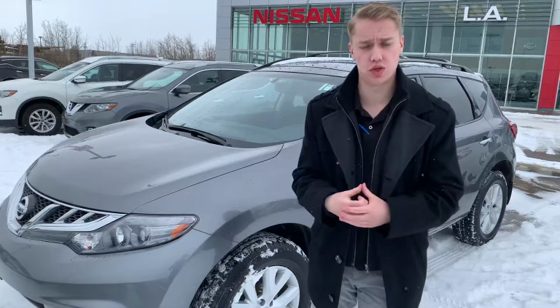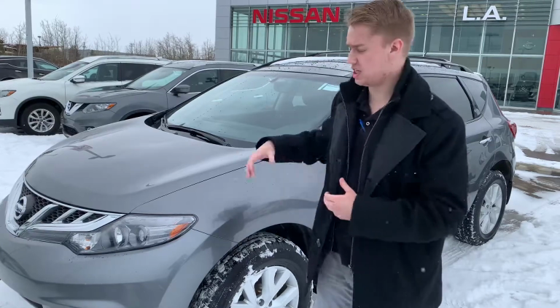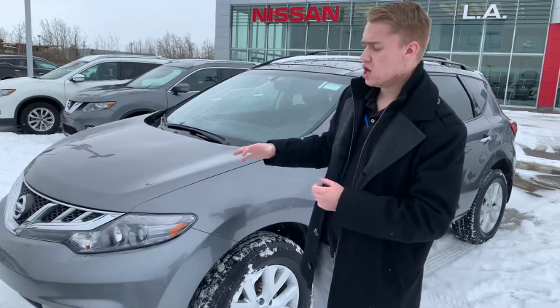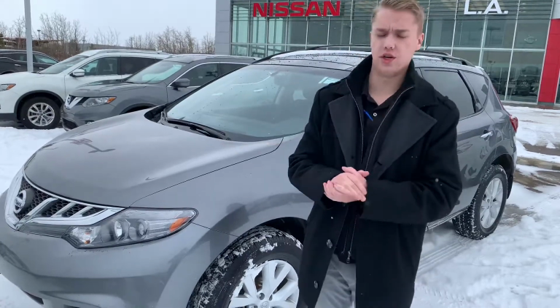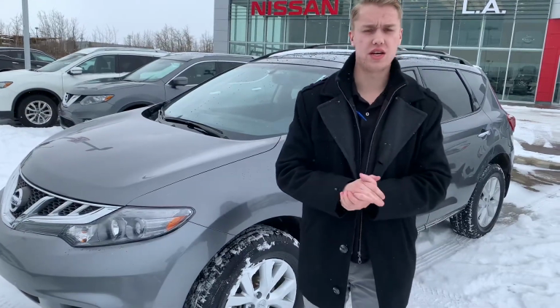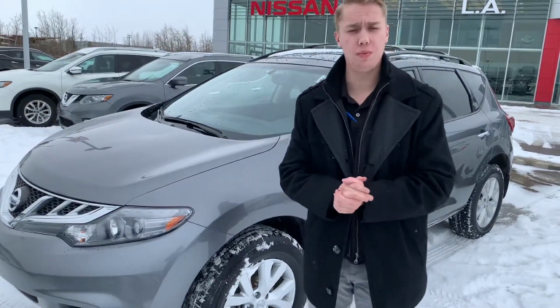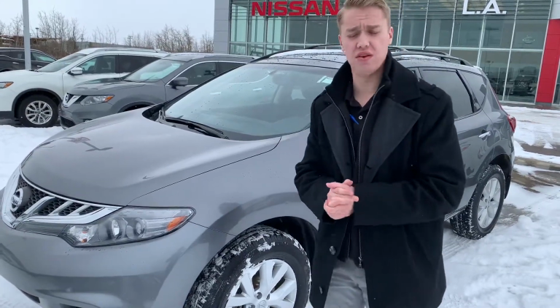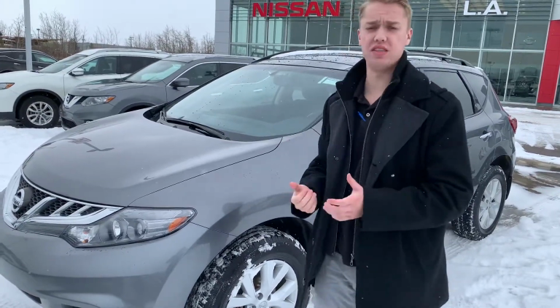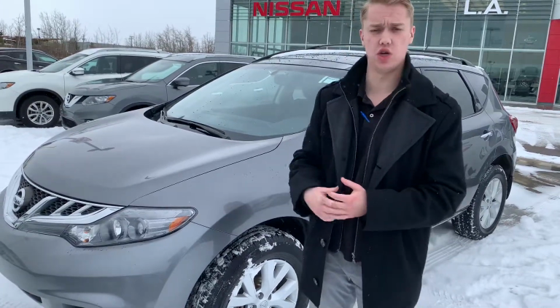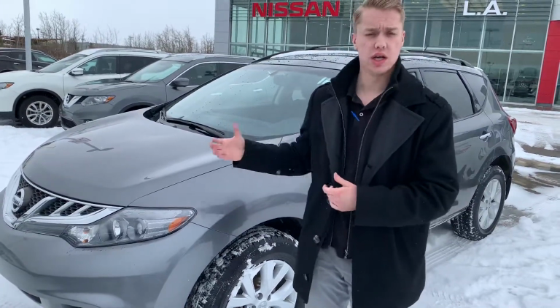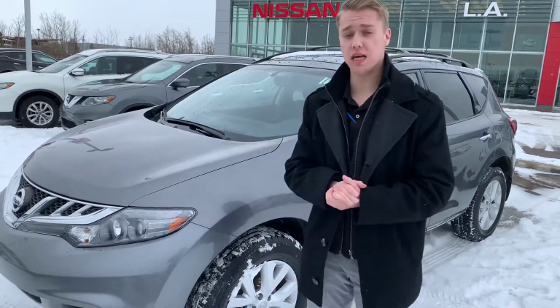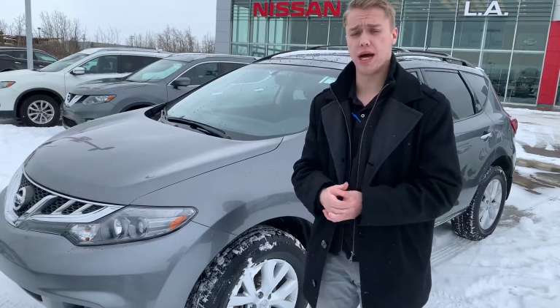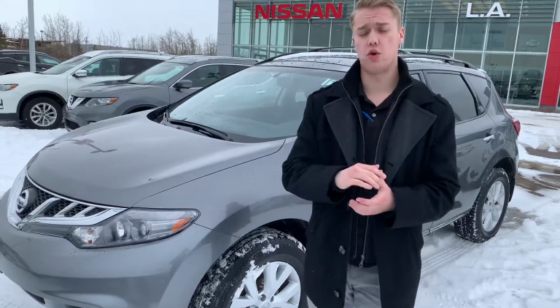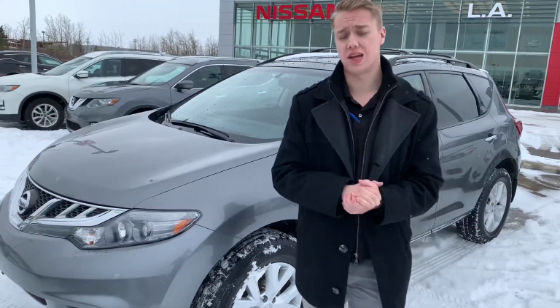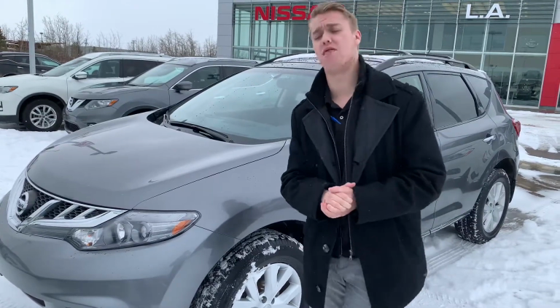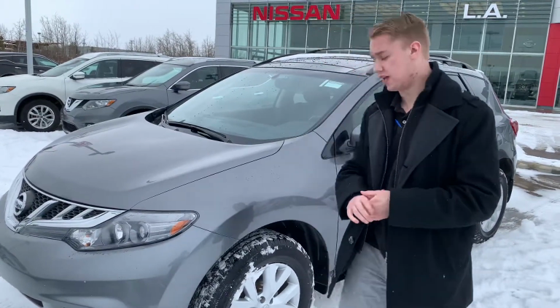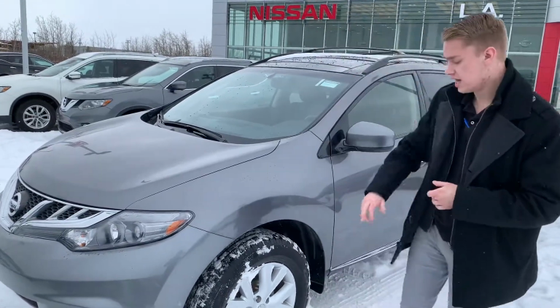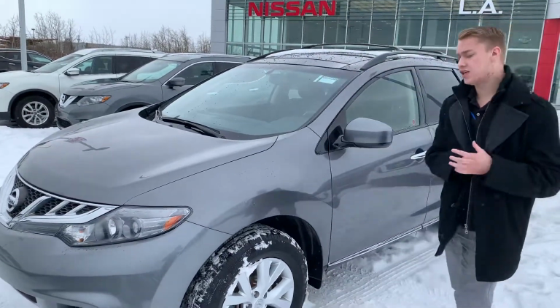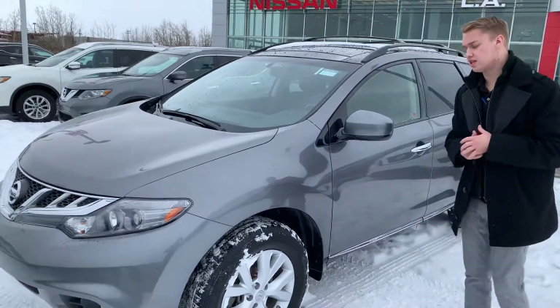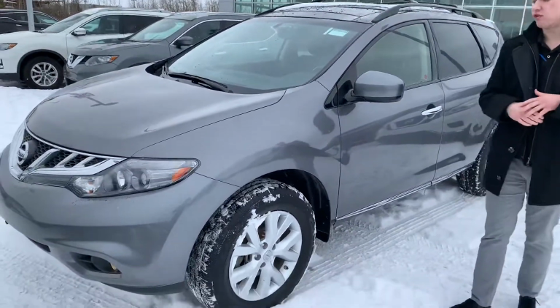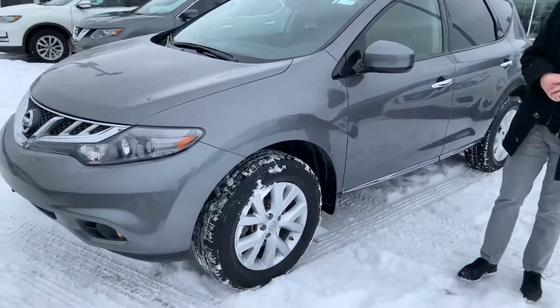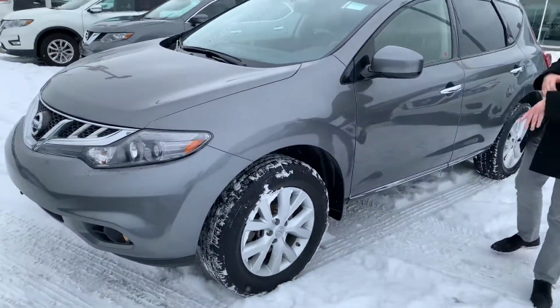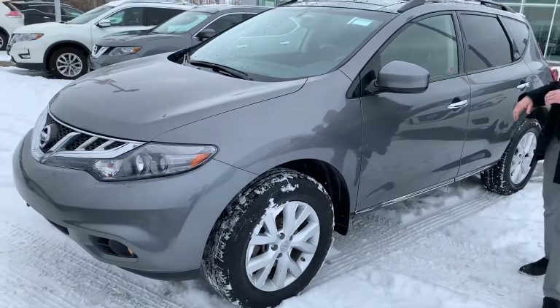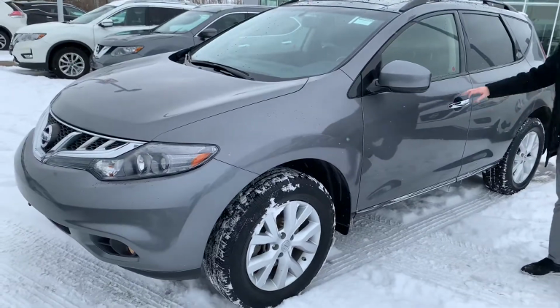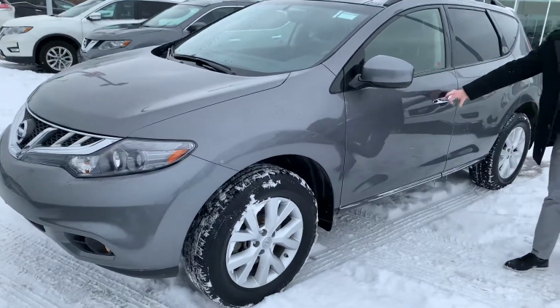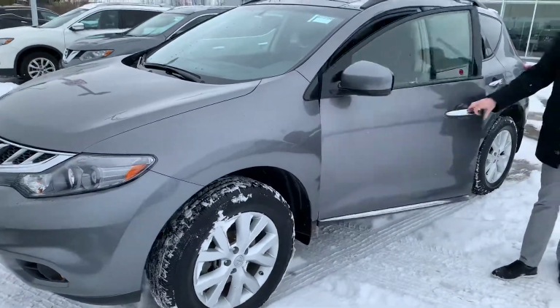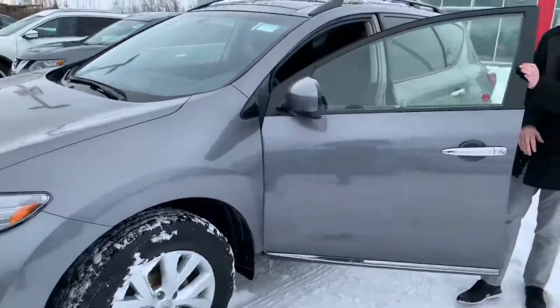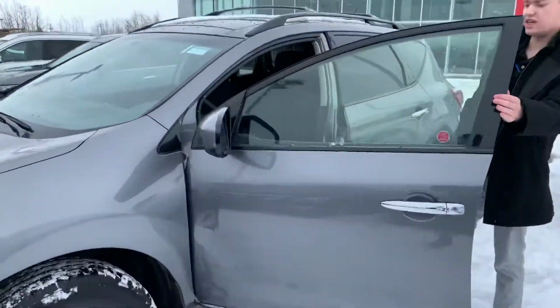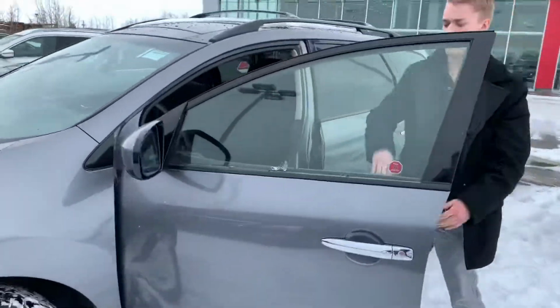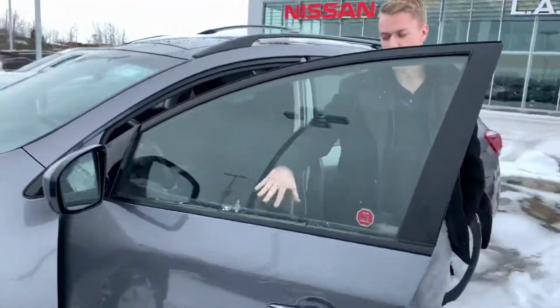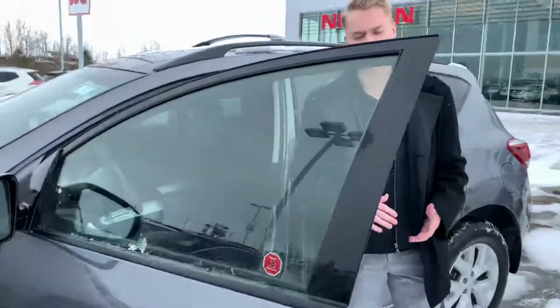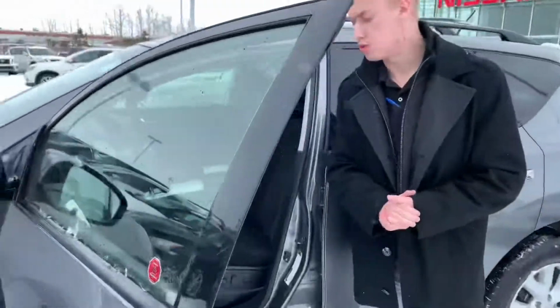Under the hood on this guy you get a 3.5 liter V6 engine giving you amazing fuel mileage — not only that, but a ton of power out on the highway. As you can see, you get some beautiful alloy rims and practically brand new all-season tires.